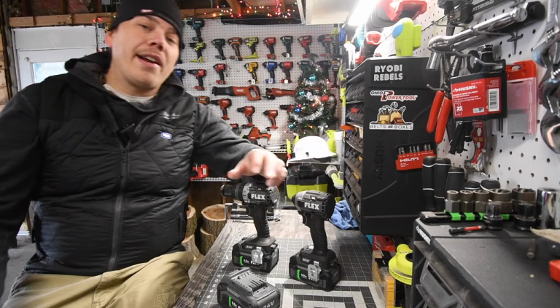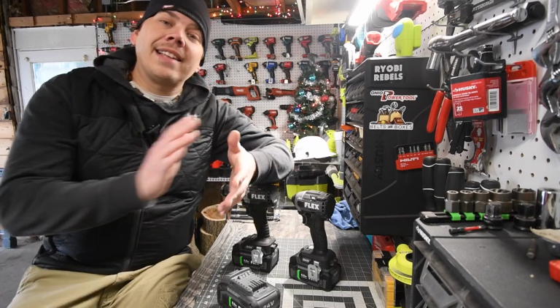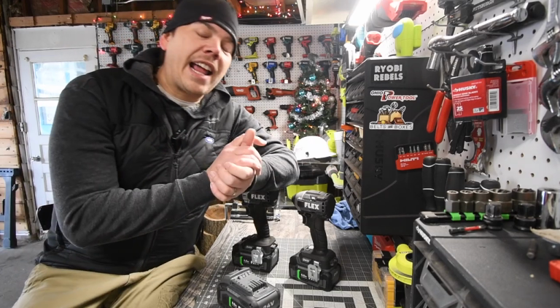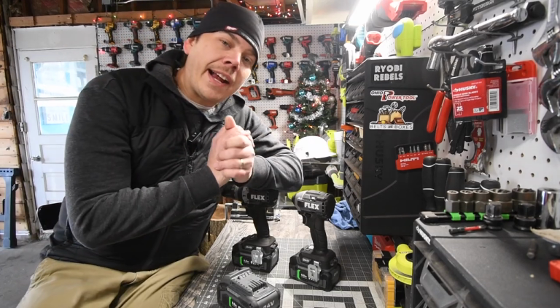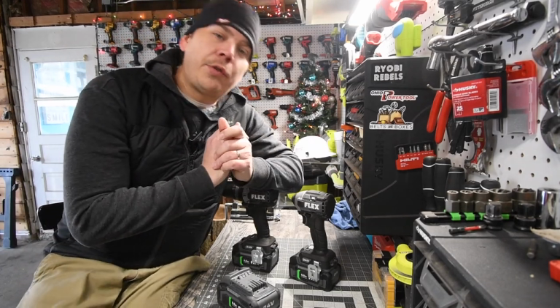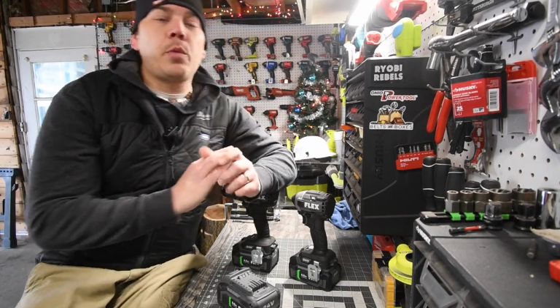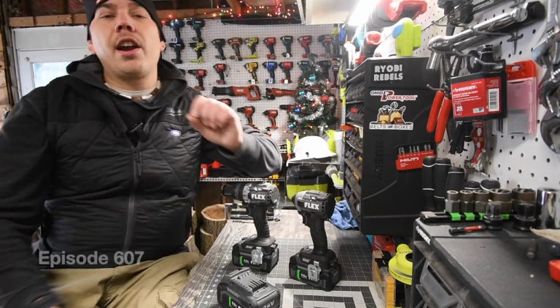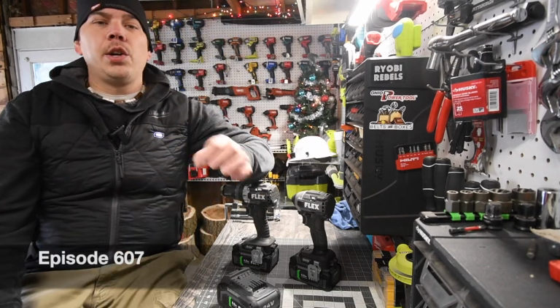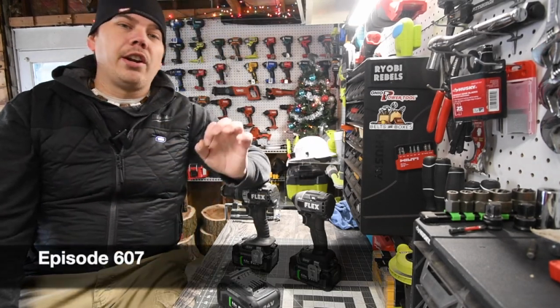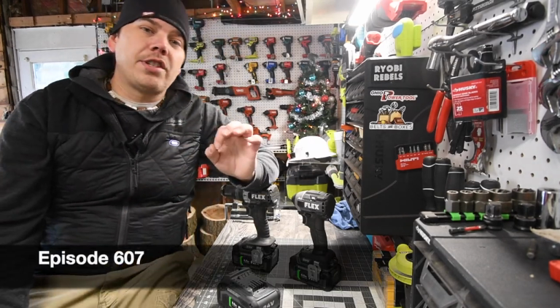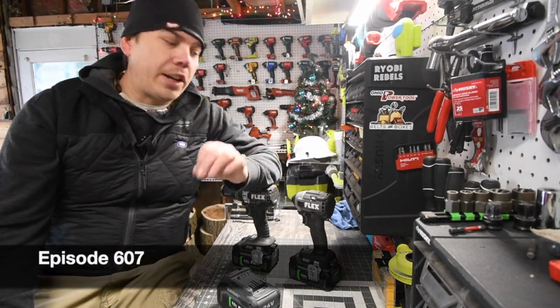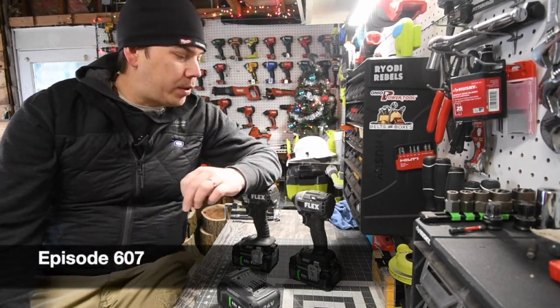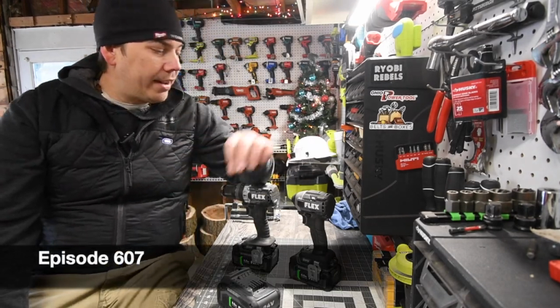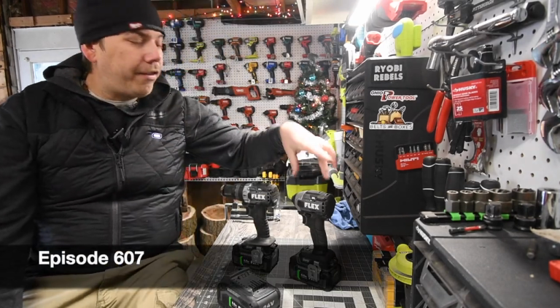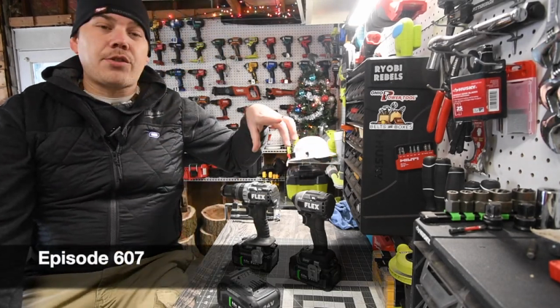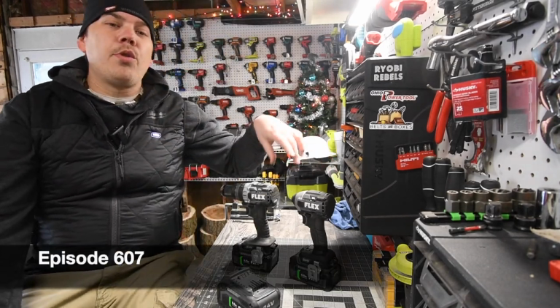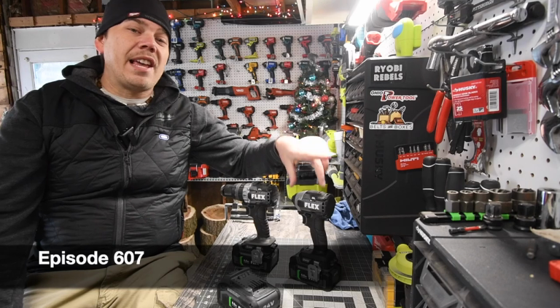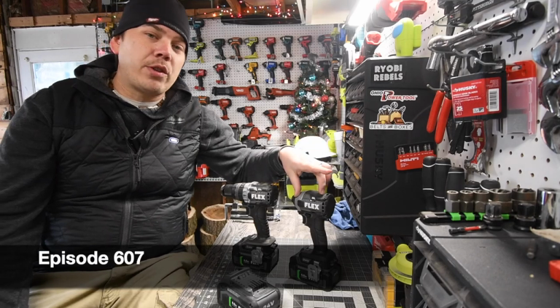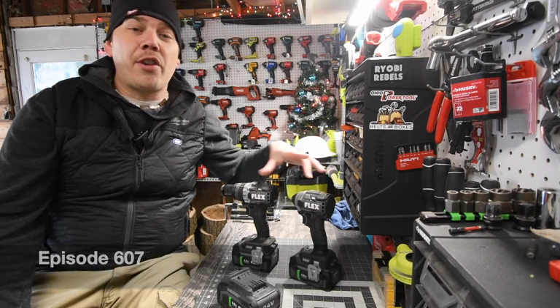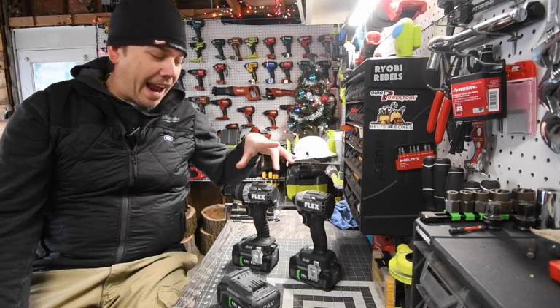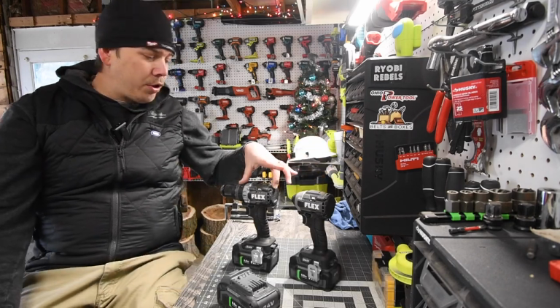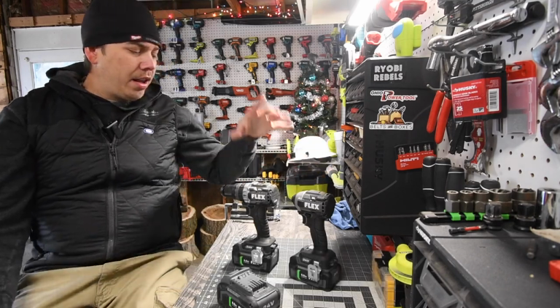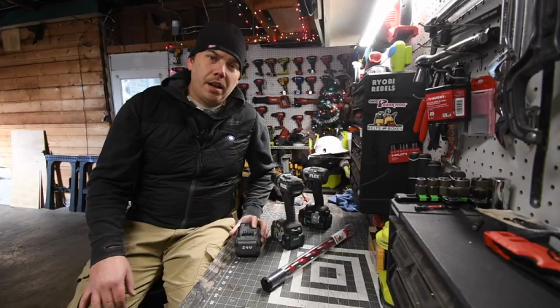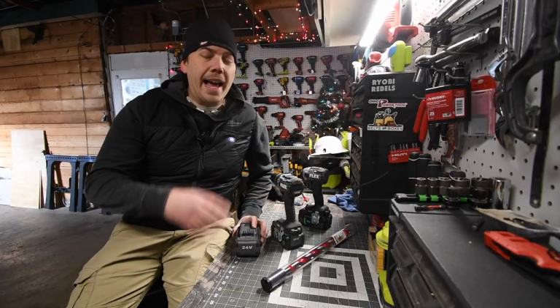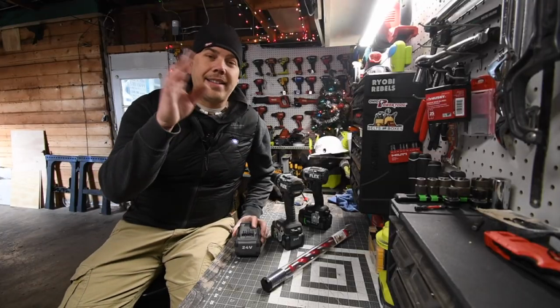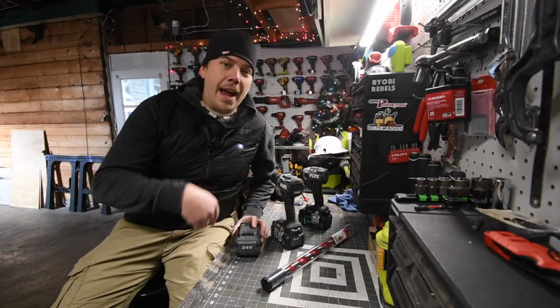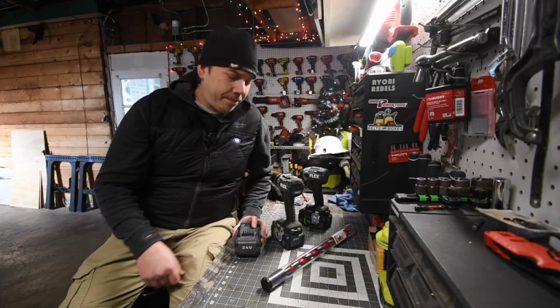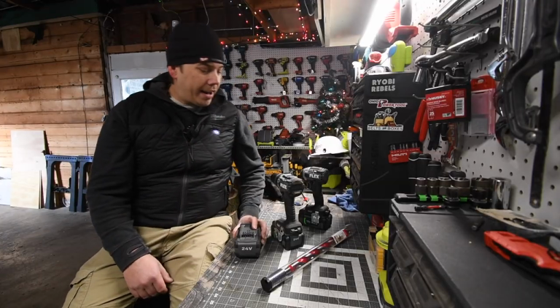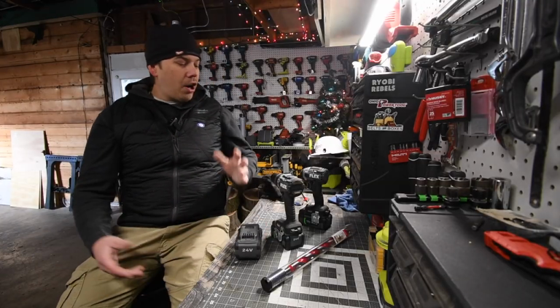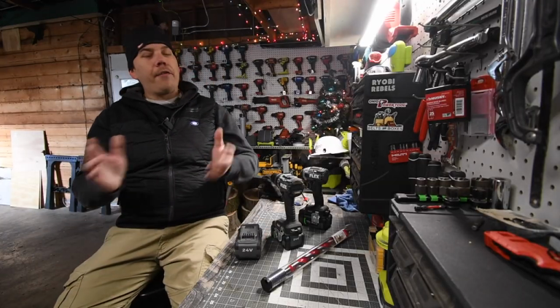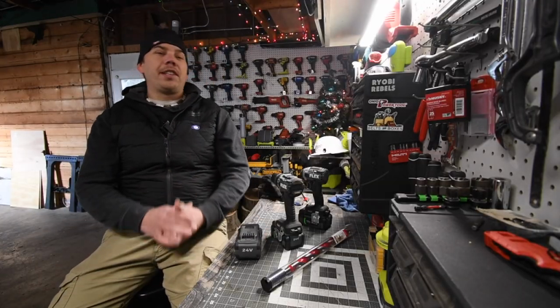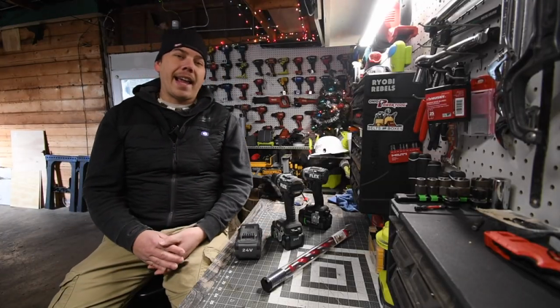All right you guys, today on Mac here for Tools we are going to do a little versus video between the Flex Tools impact driver and the hammer drill. Yeah, that didn't happen.